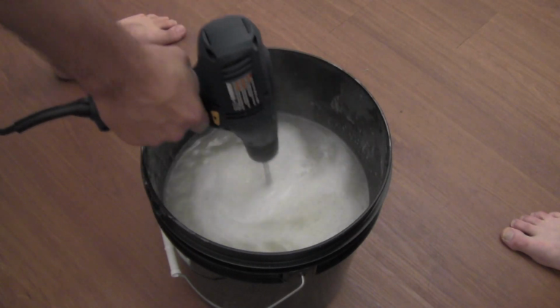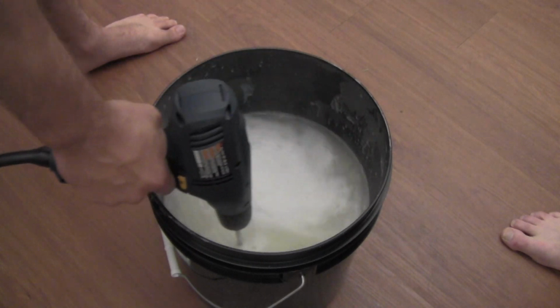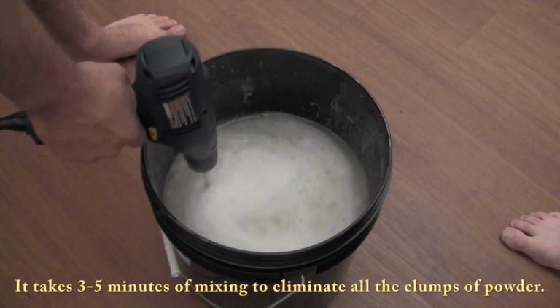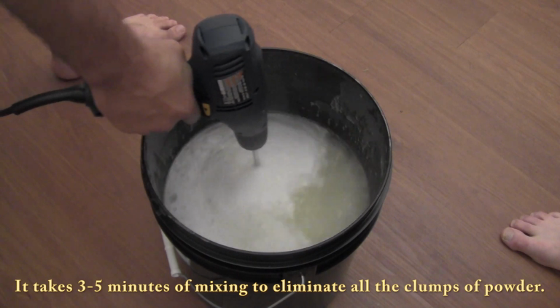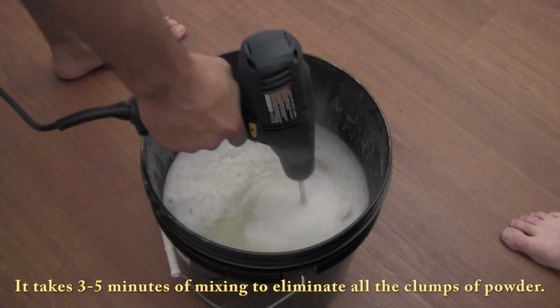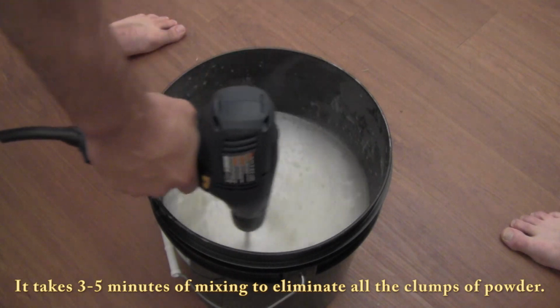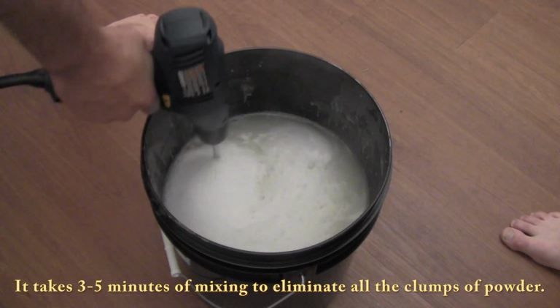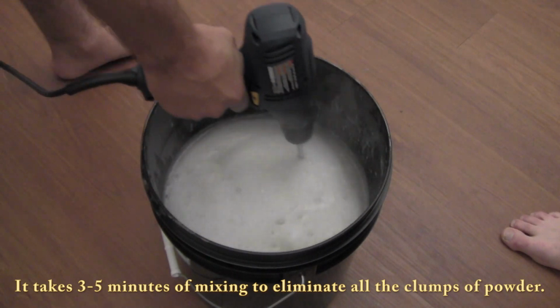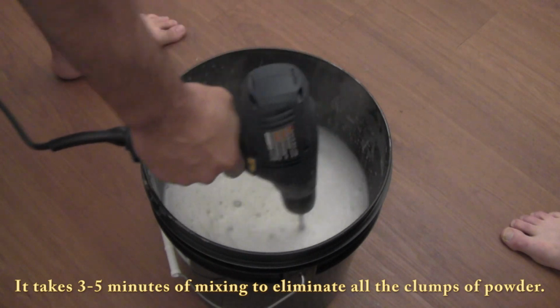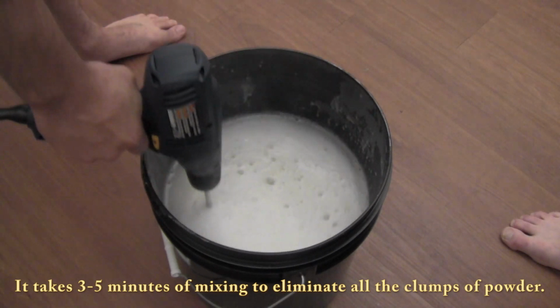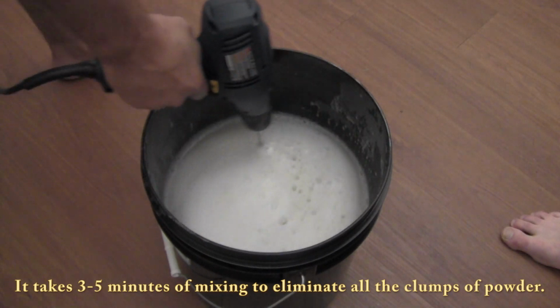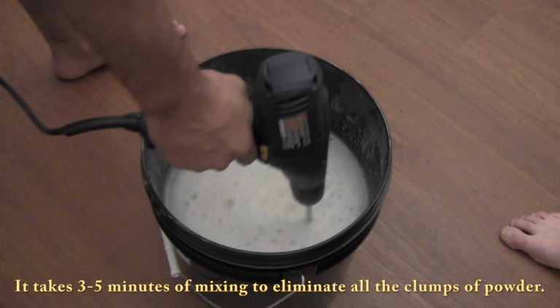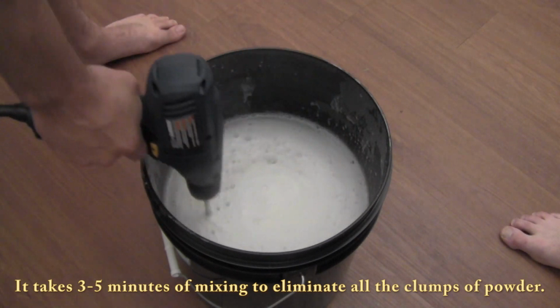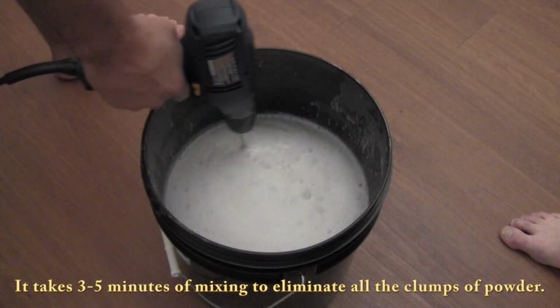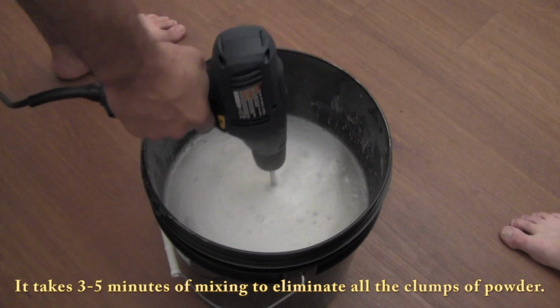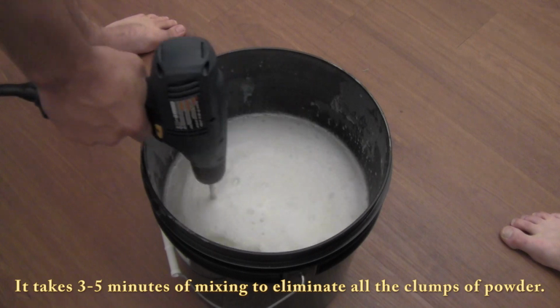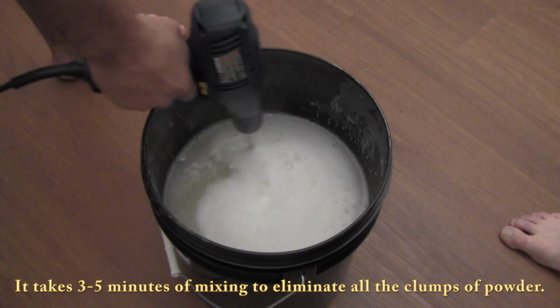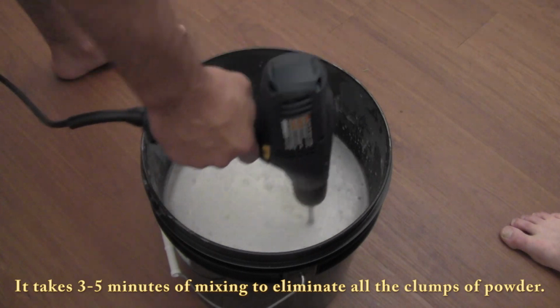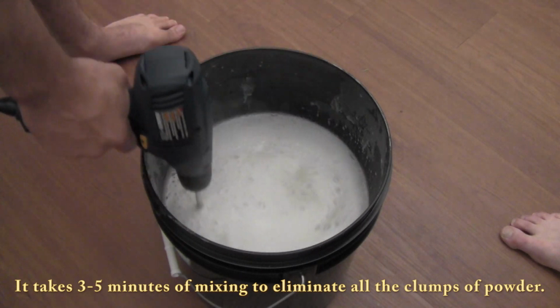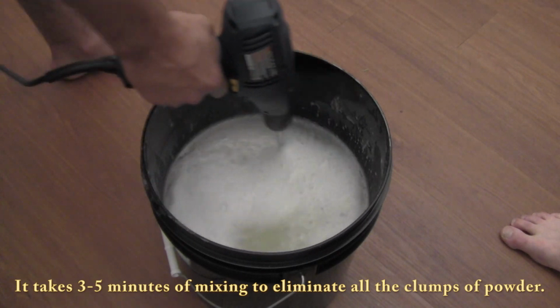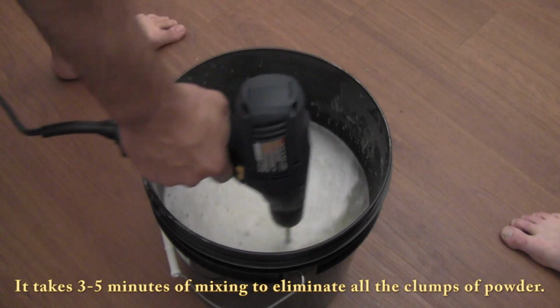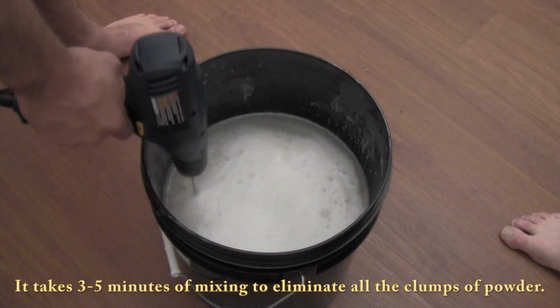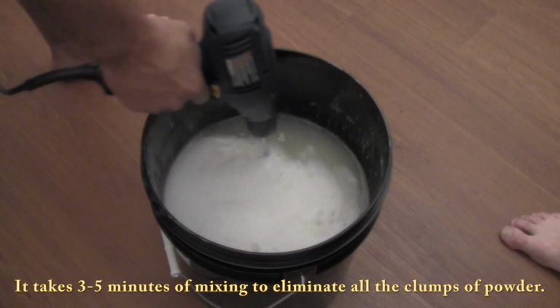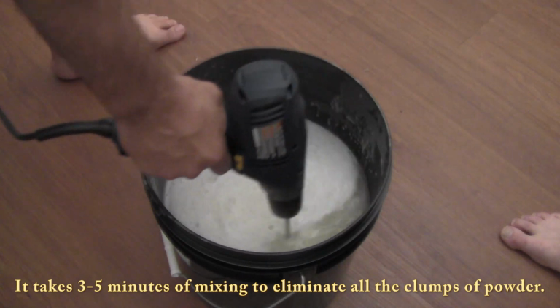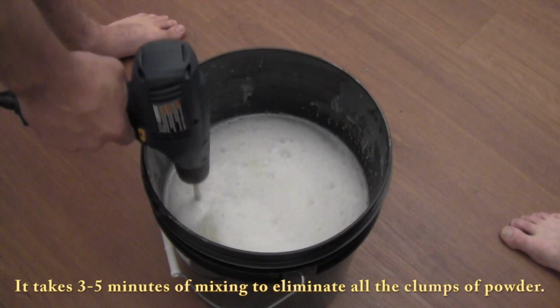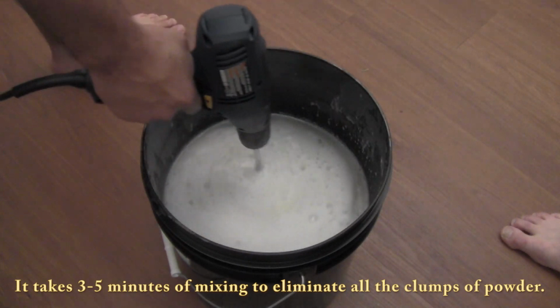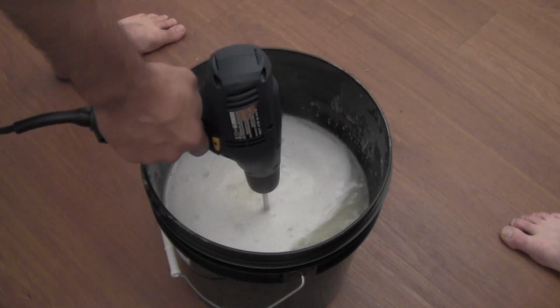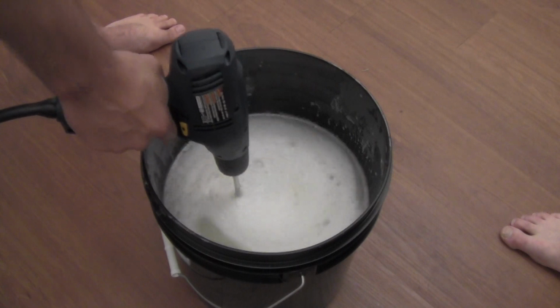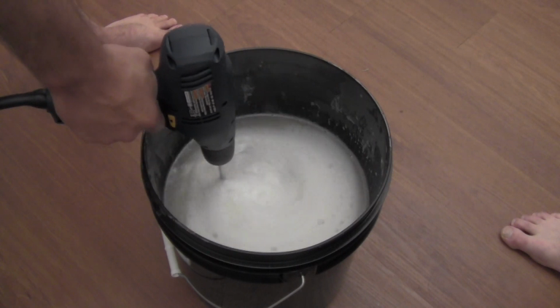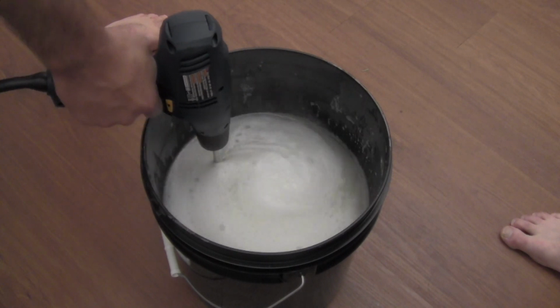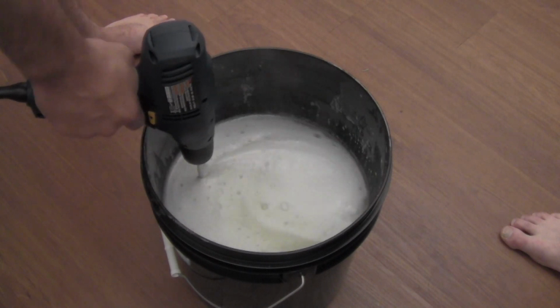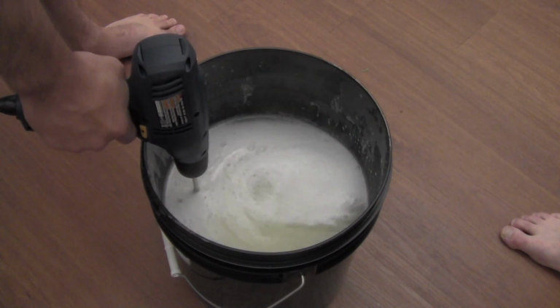We are going to continue mixing this and then we are going to just let it sit for two hours, mixing it every 15 minutes before we pour it into the mold.